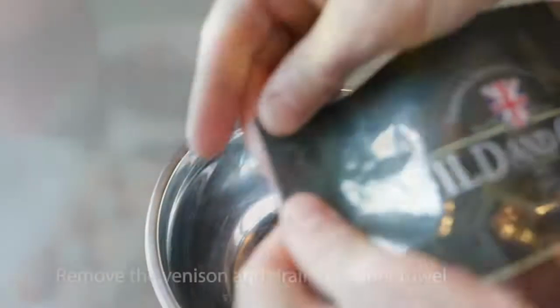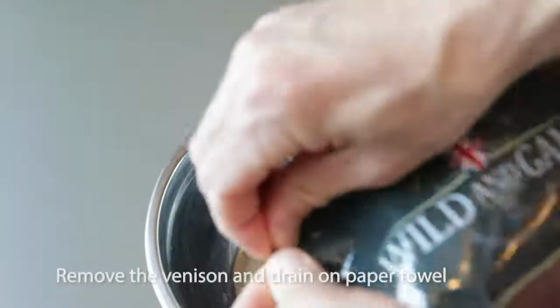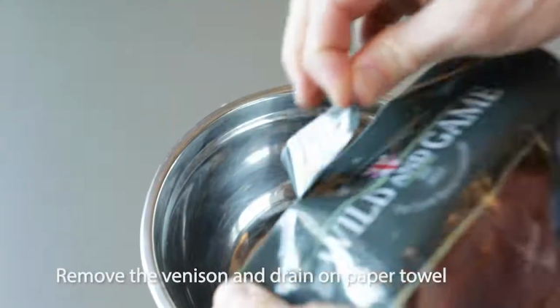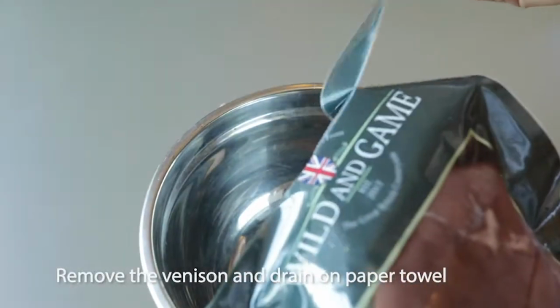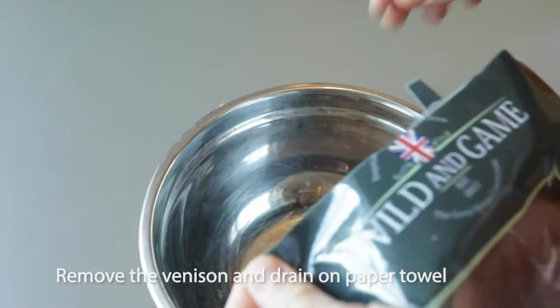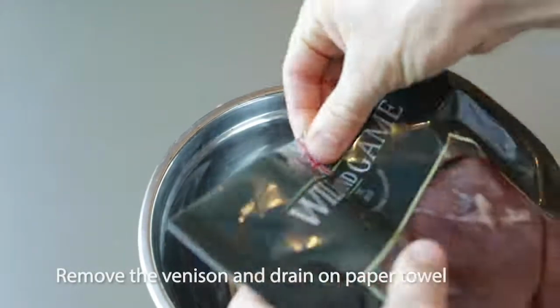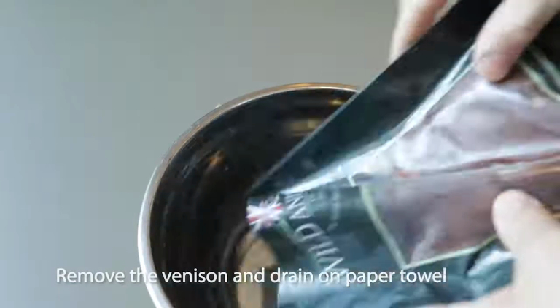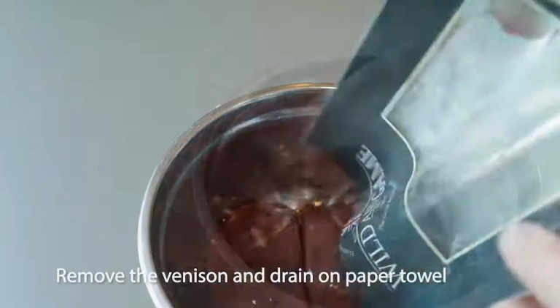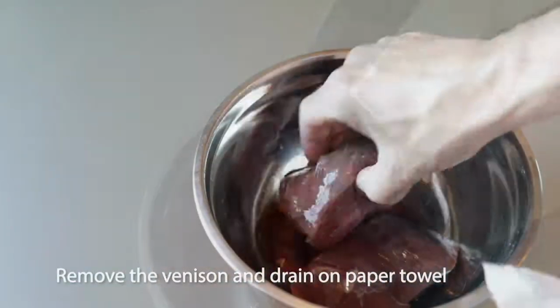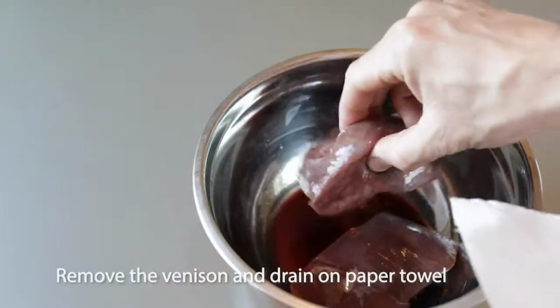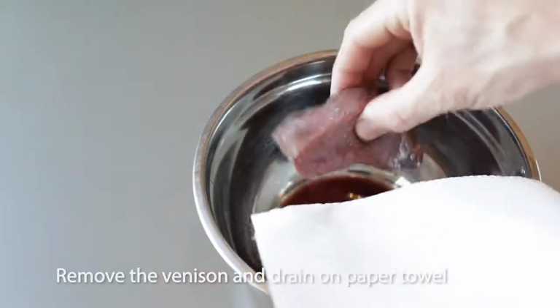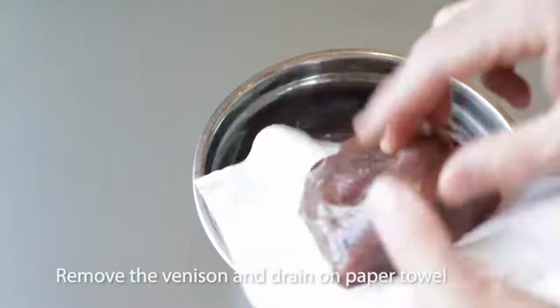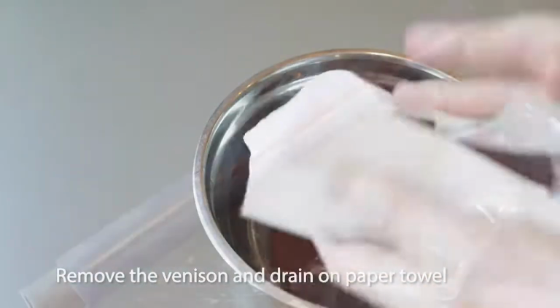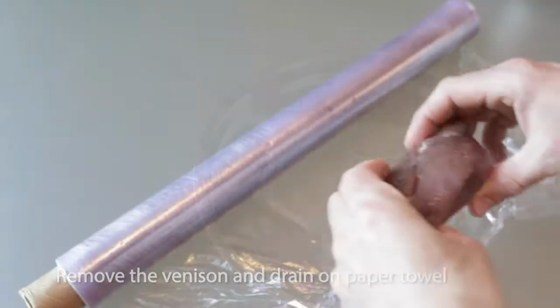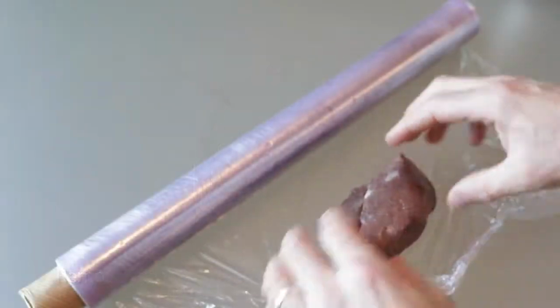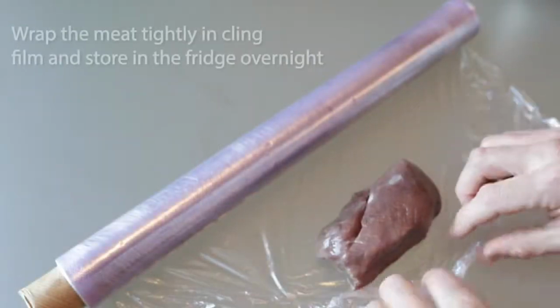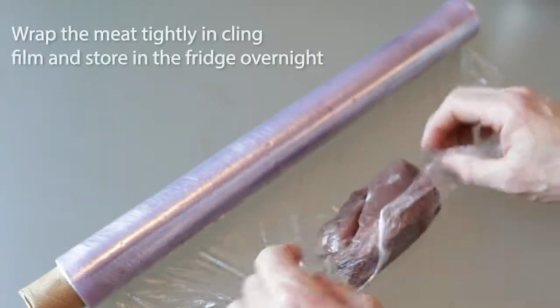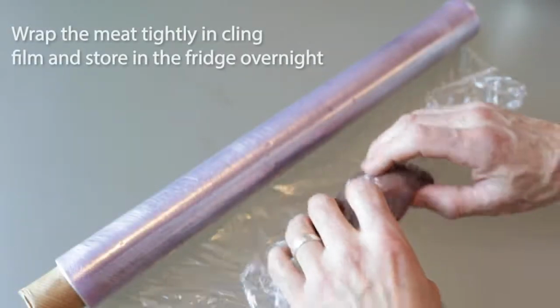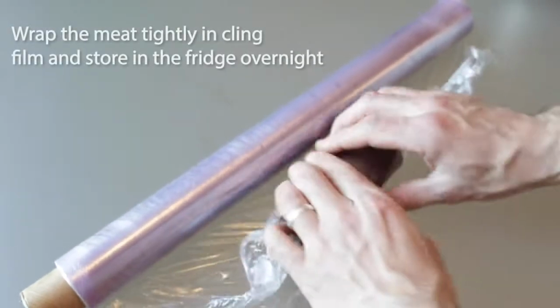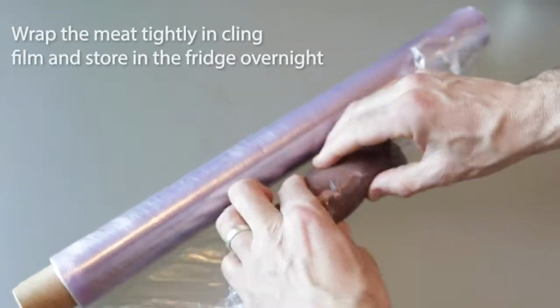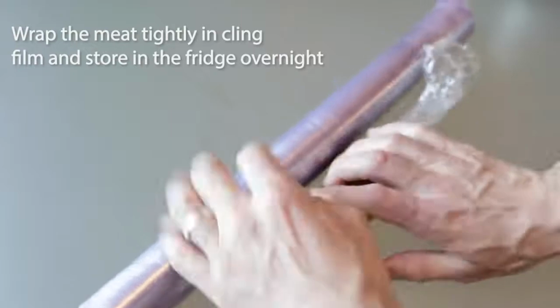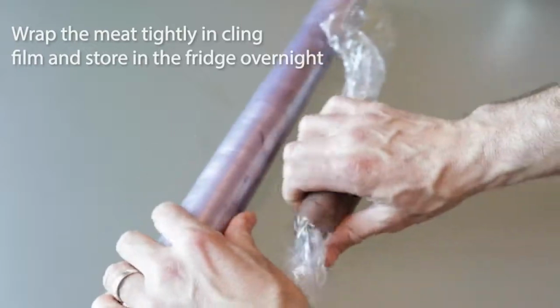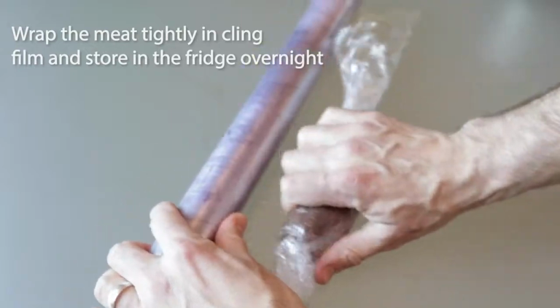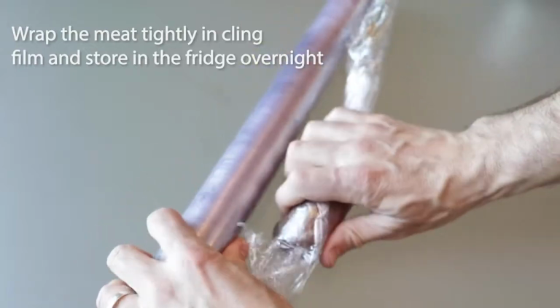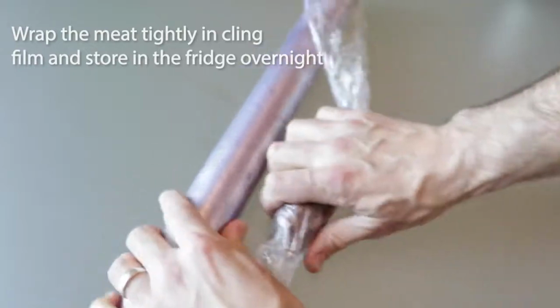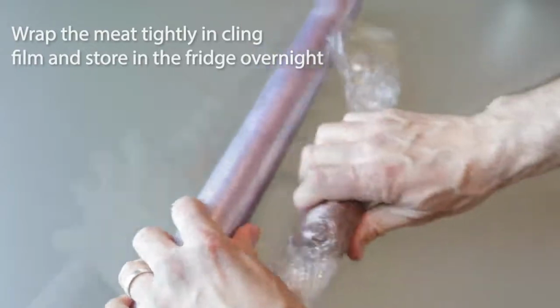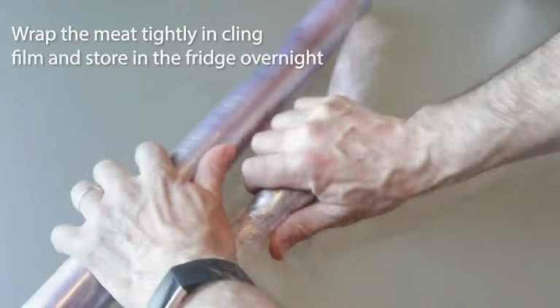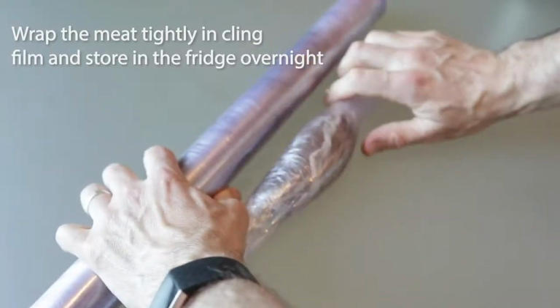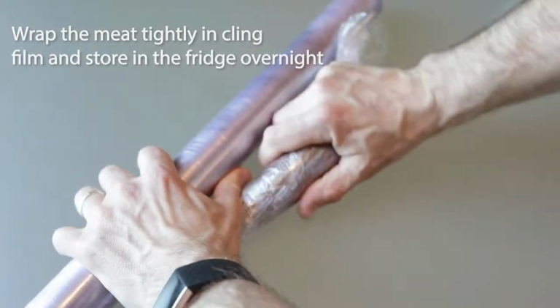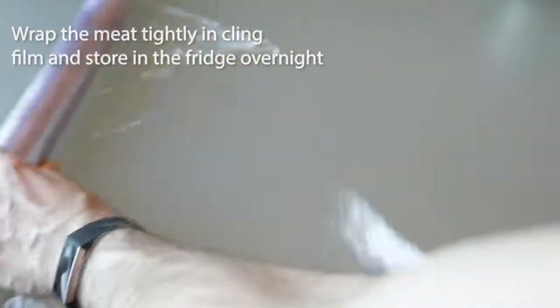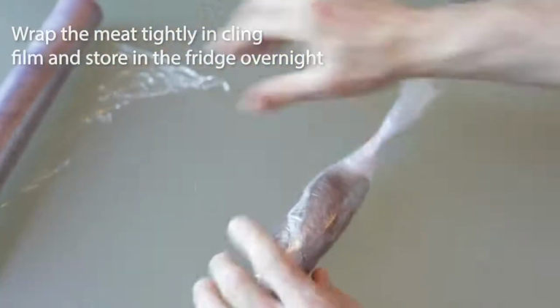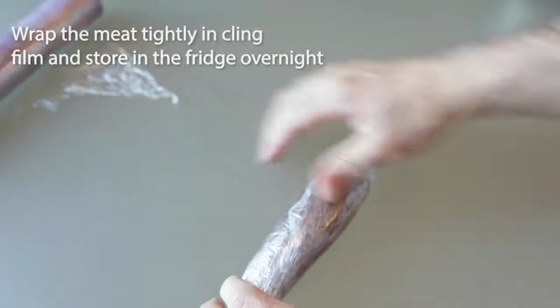Start by opening the venison steaks and patting them dry with some paper towel. Use cling film to tightly roll these into a cylindrical shape, then leave them in the fridge overnight to set into the shape.